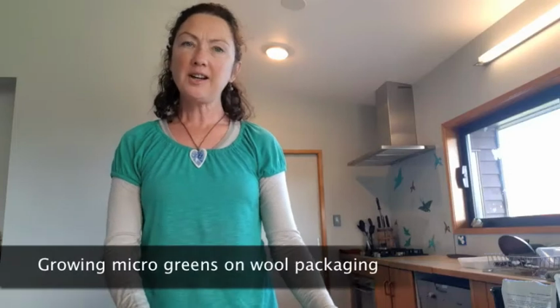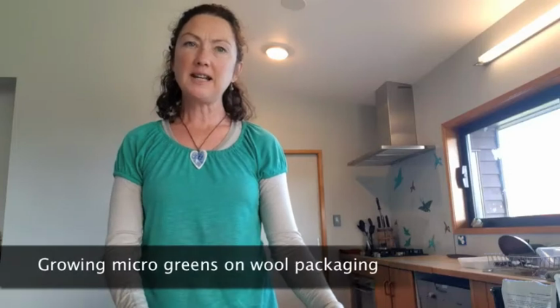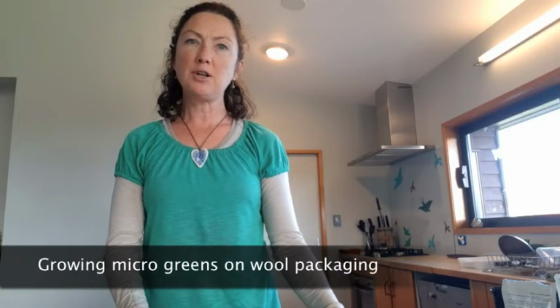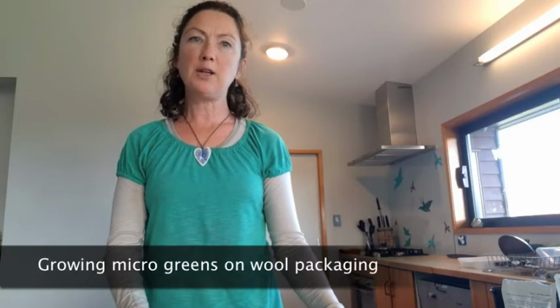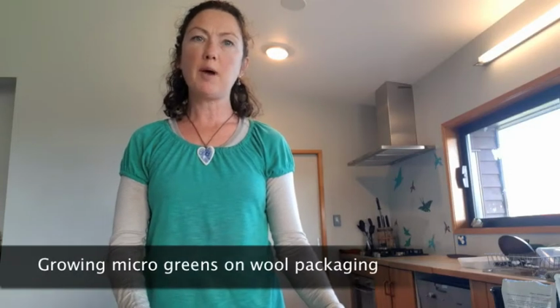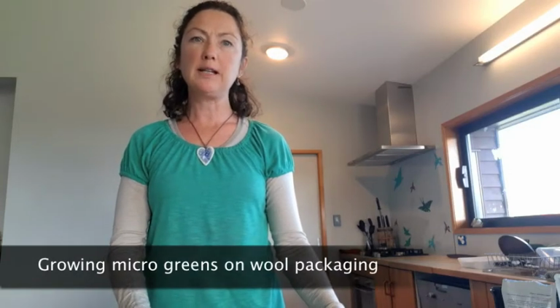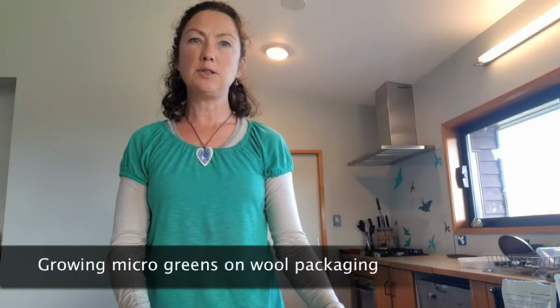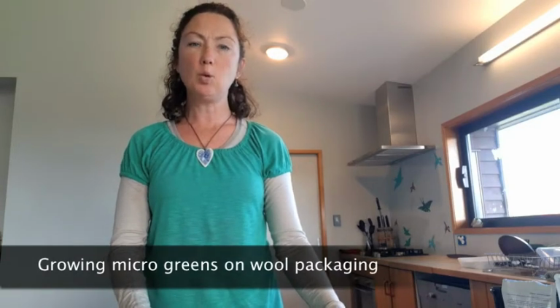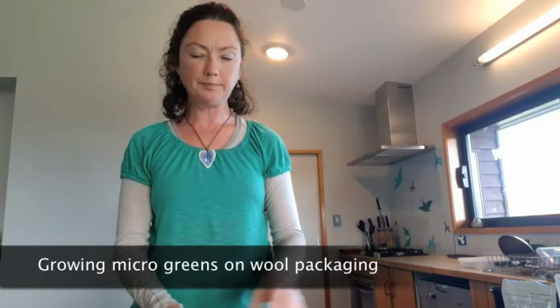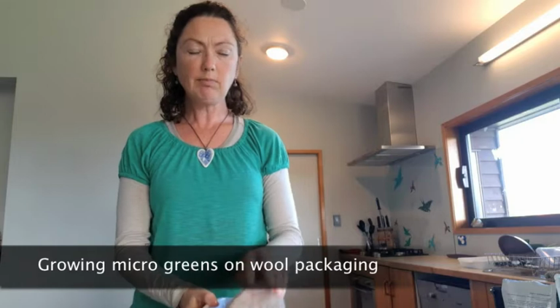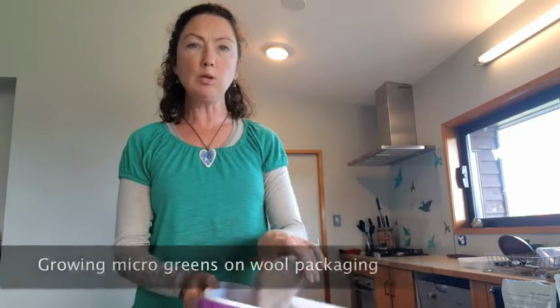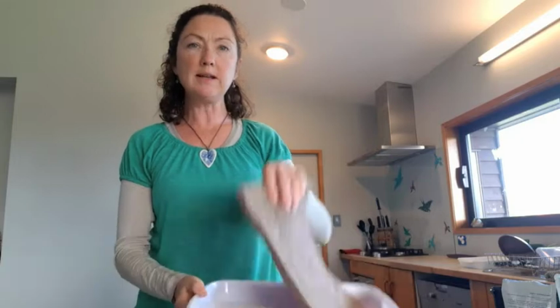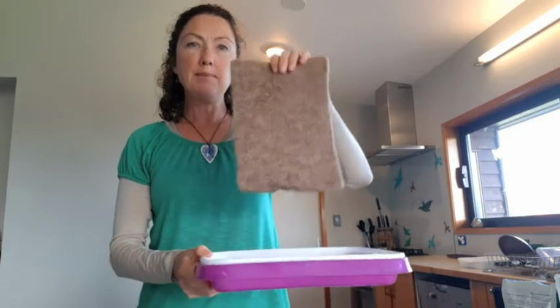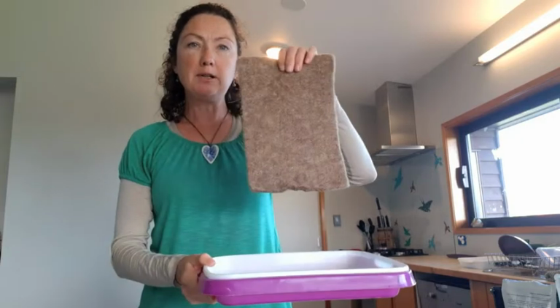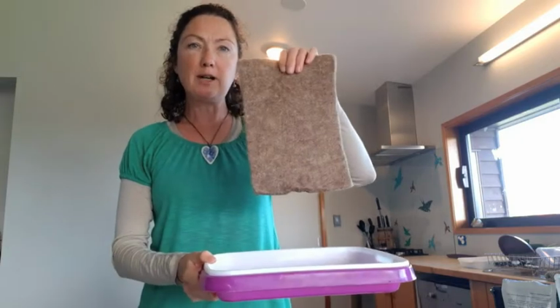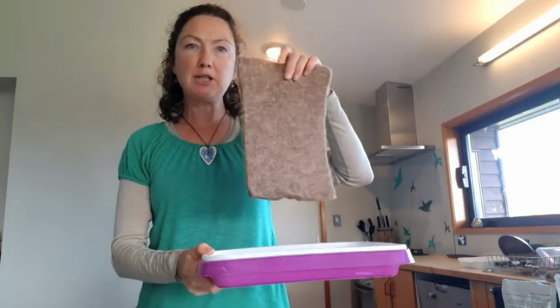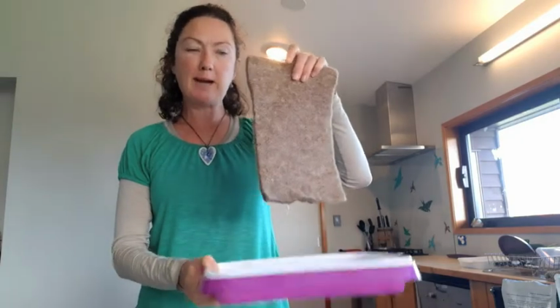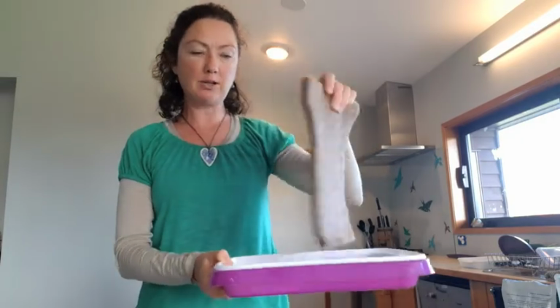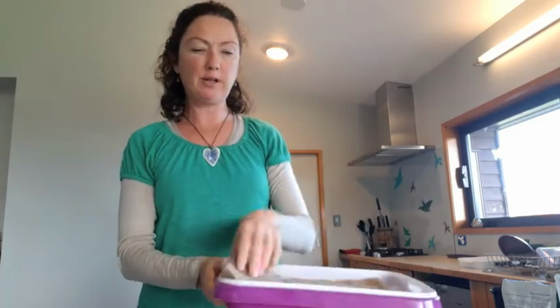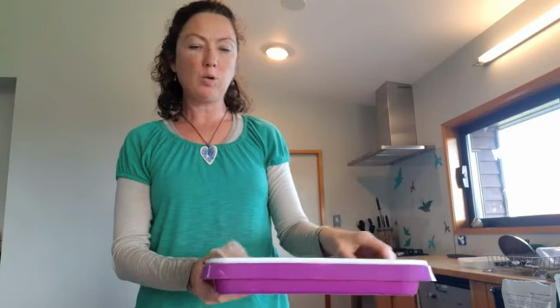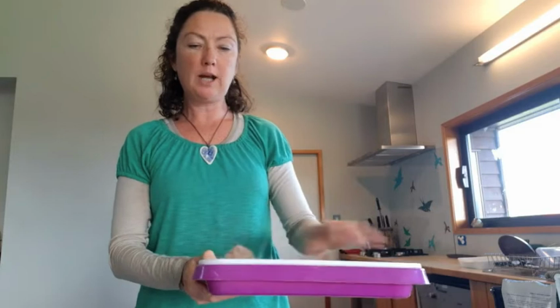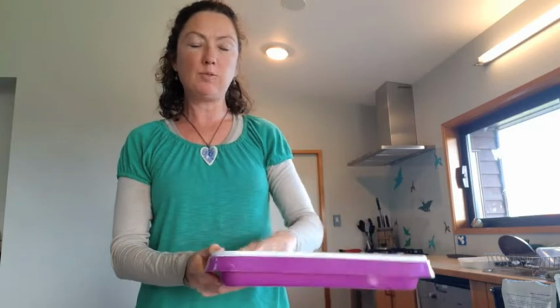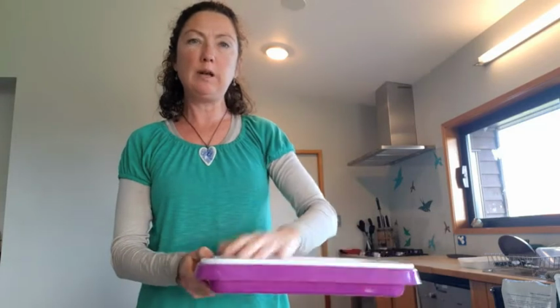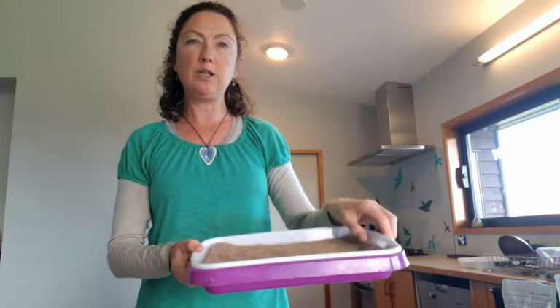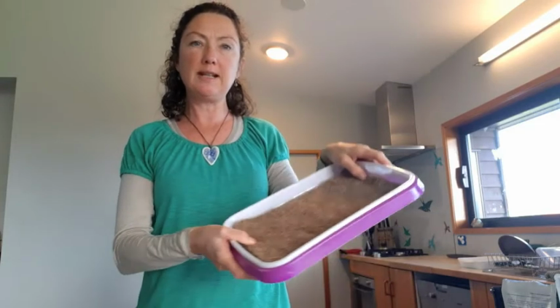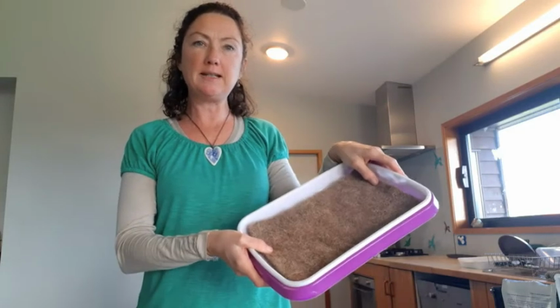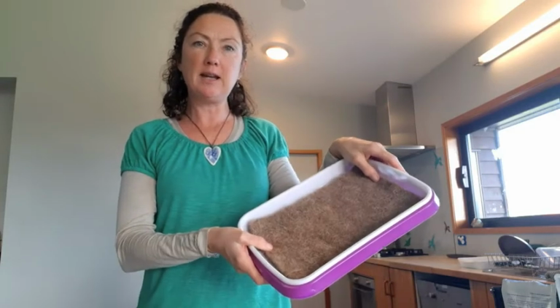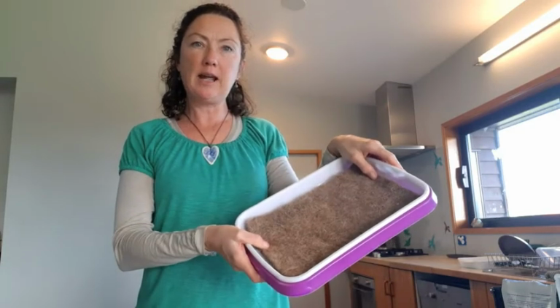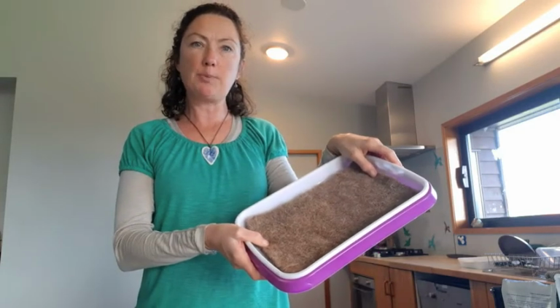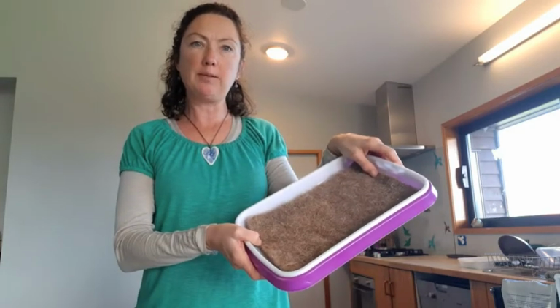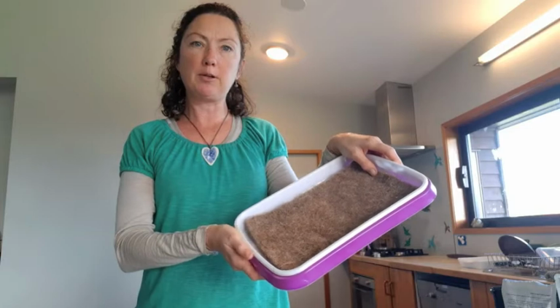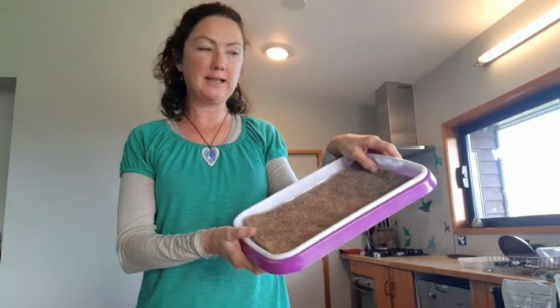Hi guys, today I'm going to show you how you can grow microgreens using wool cool. Wool cool is the material that you find in packaging, made entirely out of wool, and we can use that as a base in our hydroponic microgreen setup.